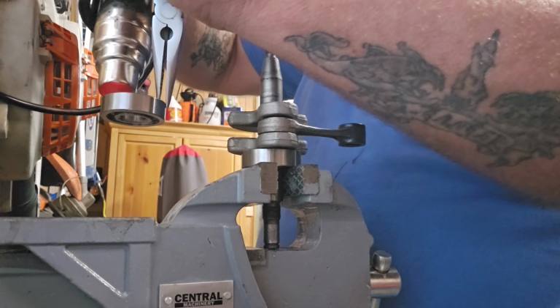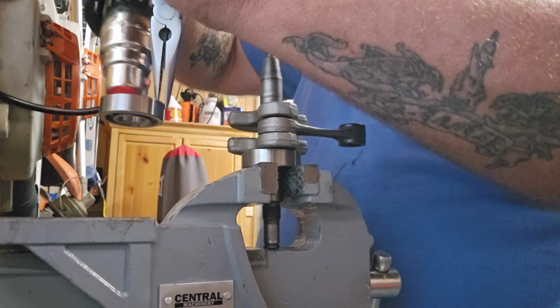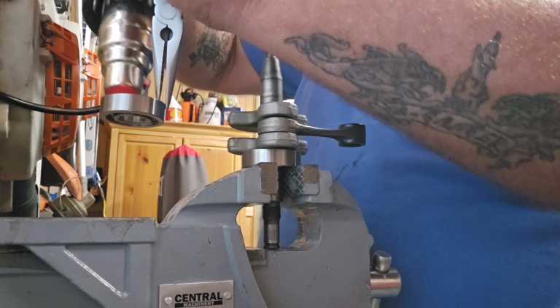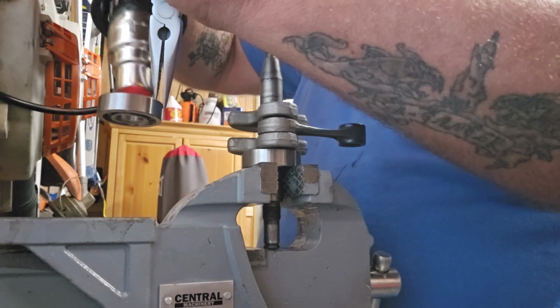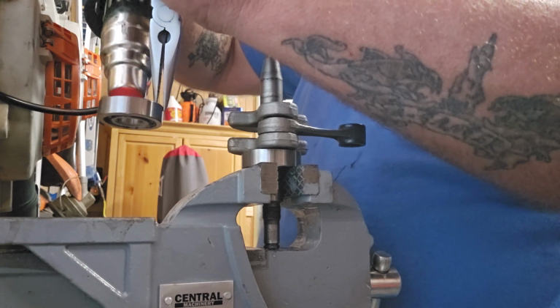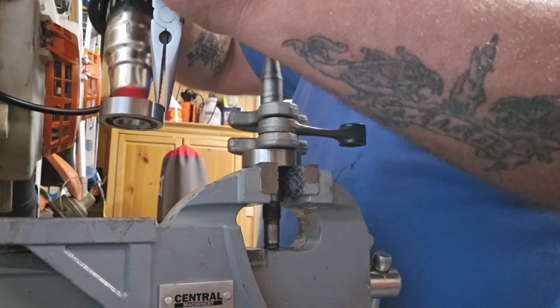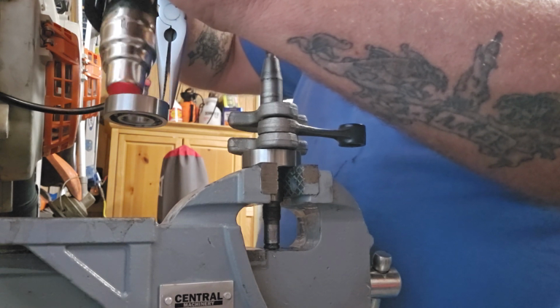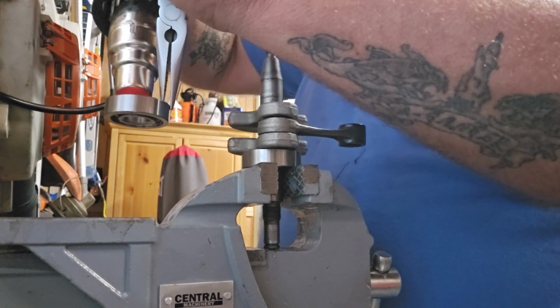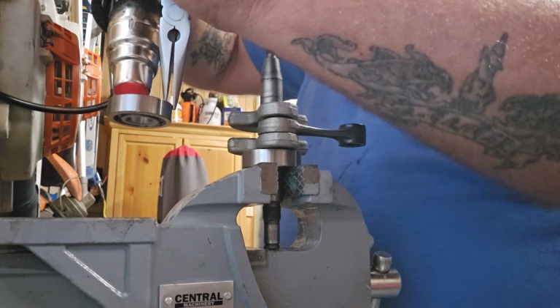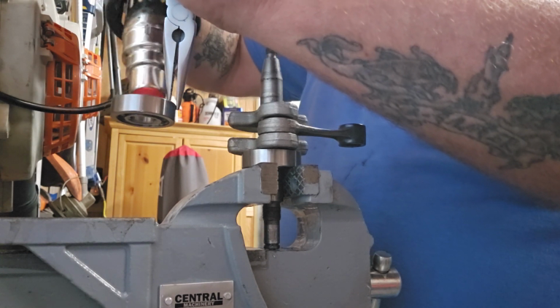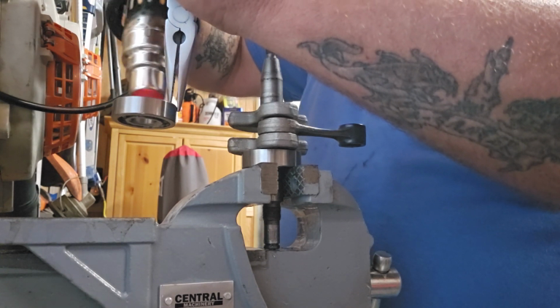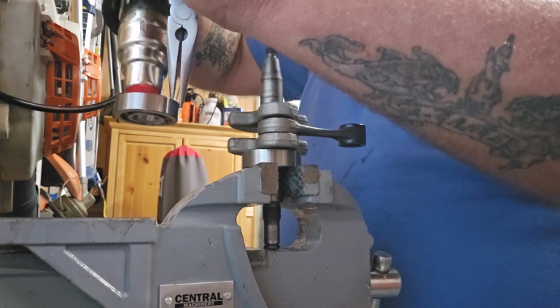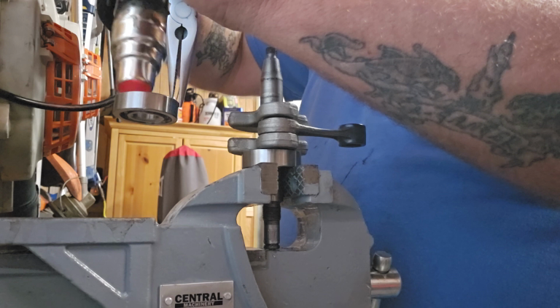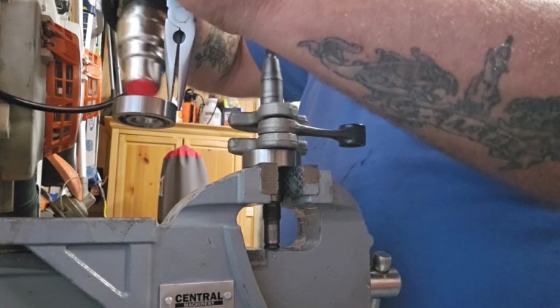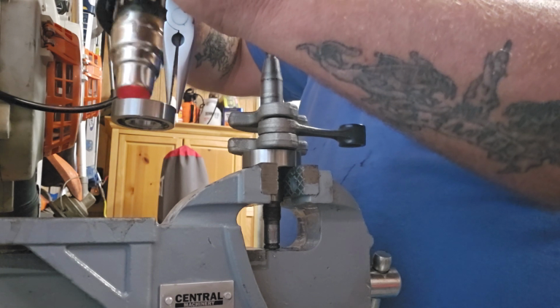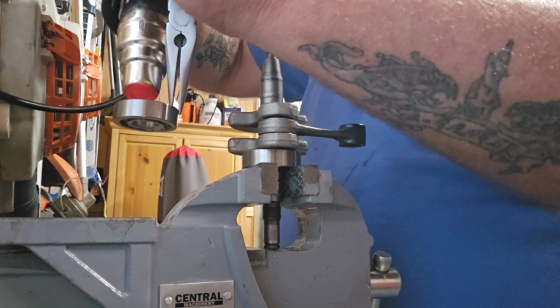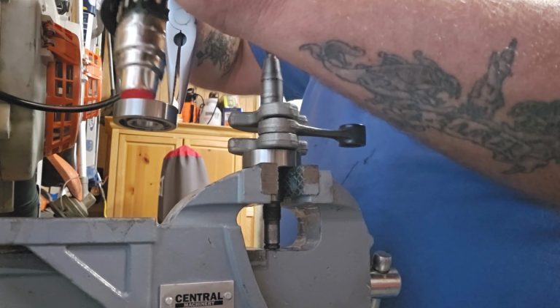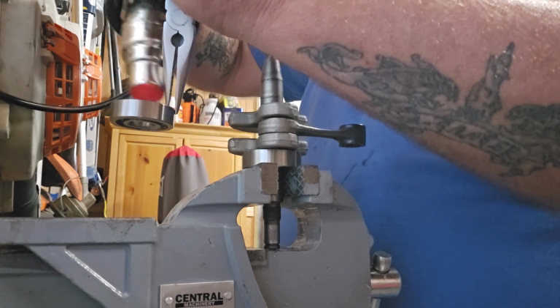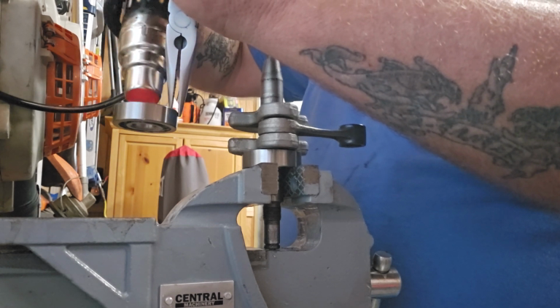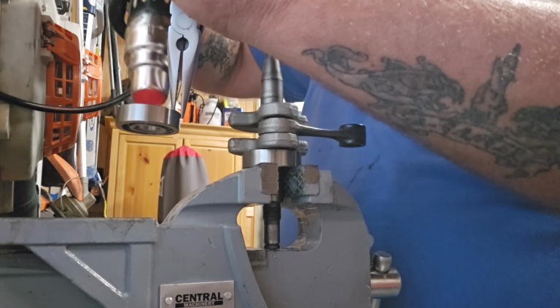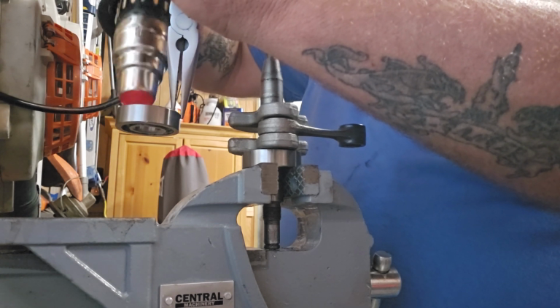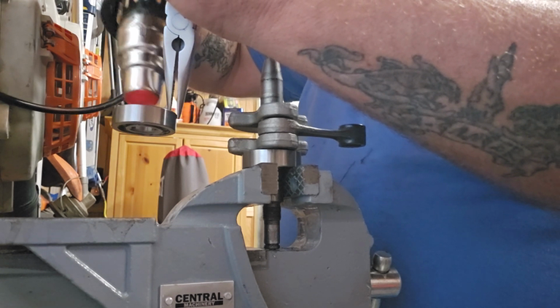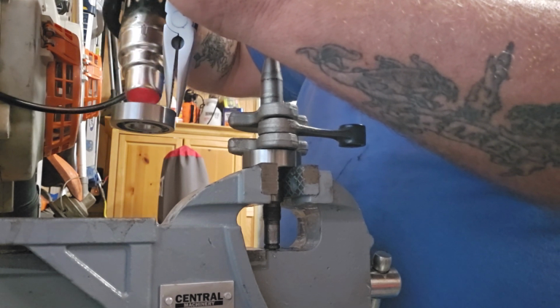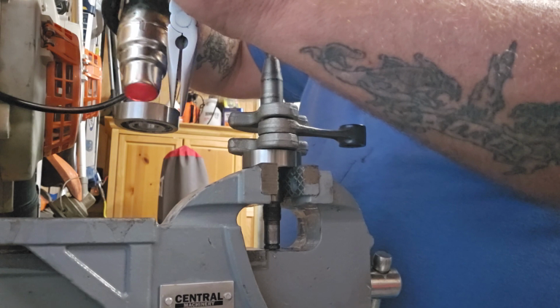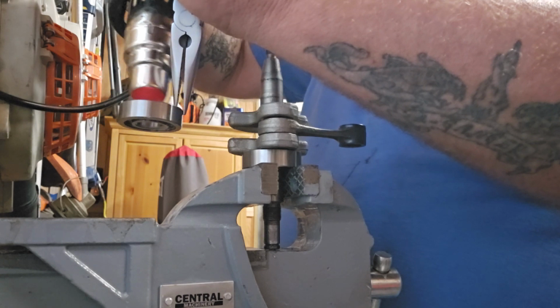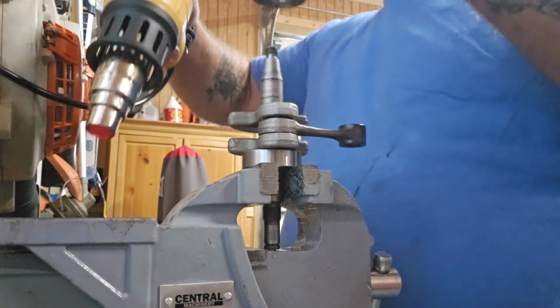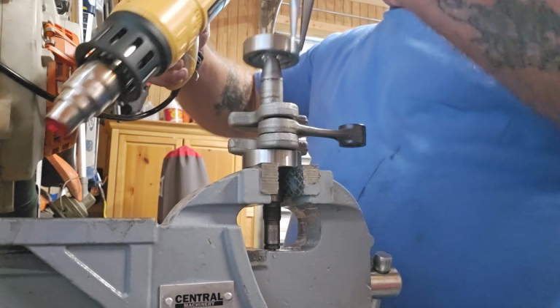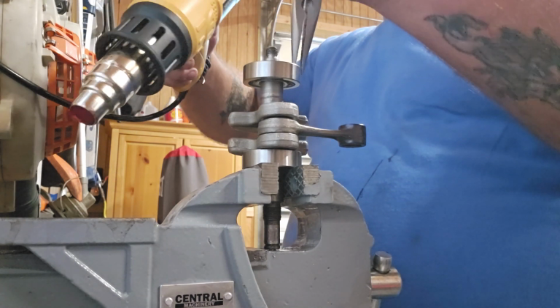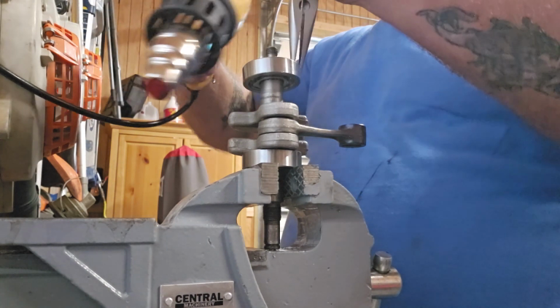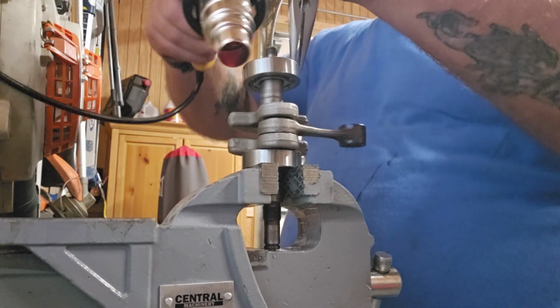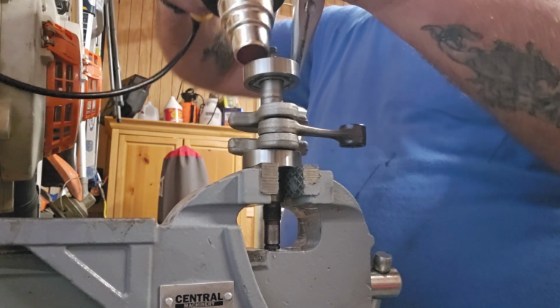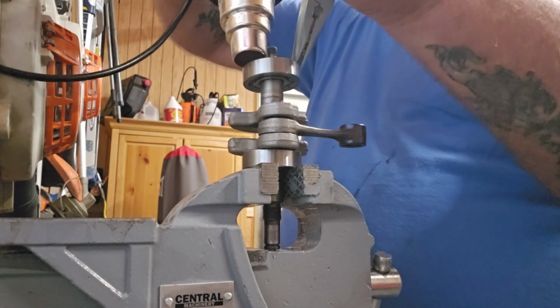The heat is coming out of there and it doesn't take much — about 30 seconds at least with the heat gun. I don't use a torch.